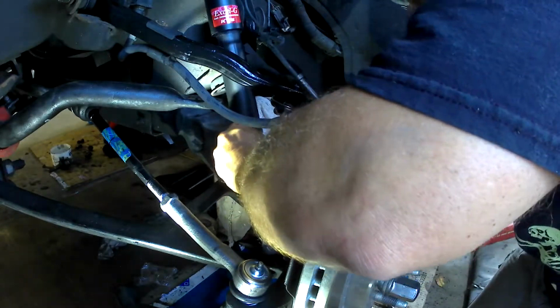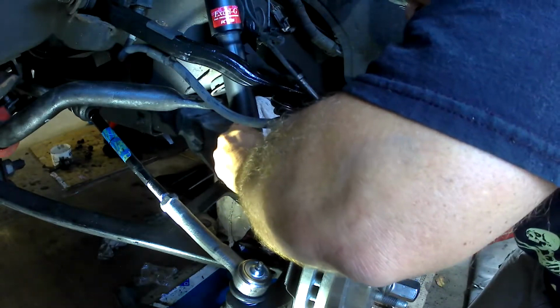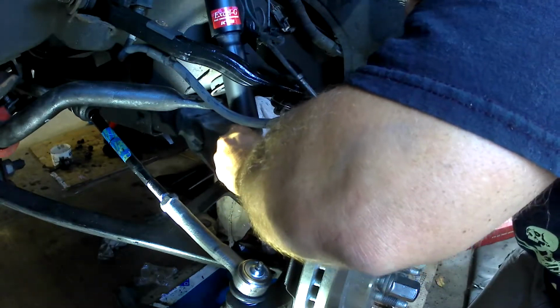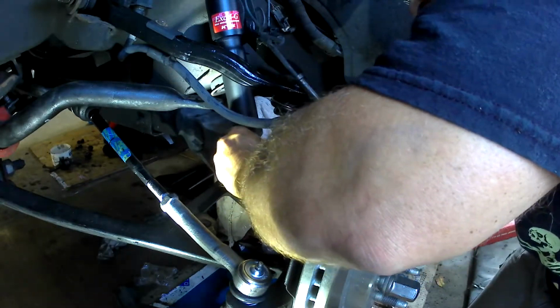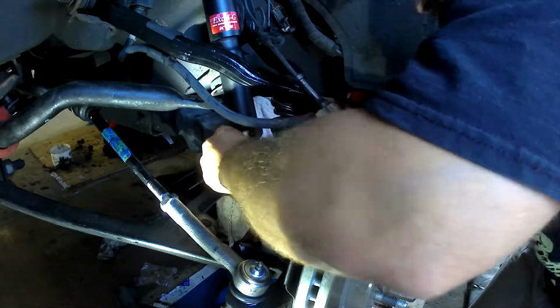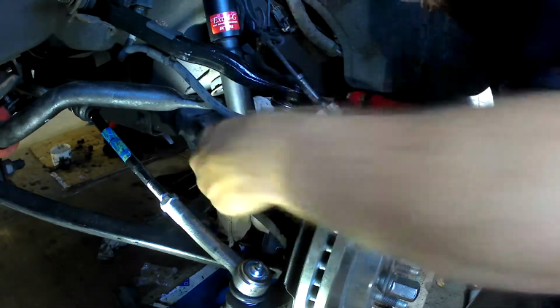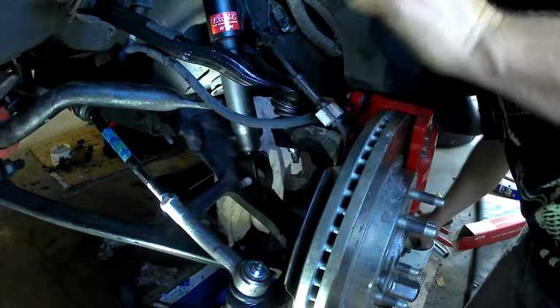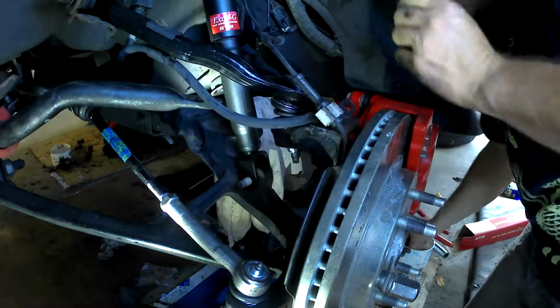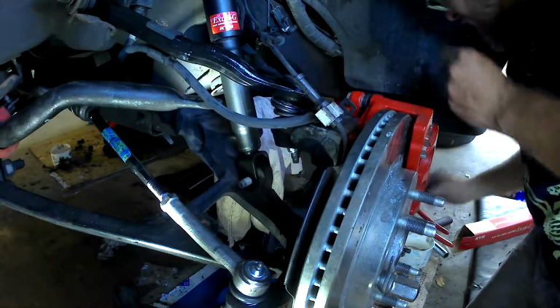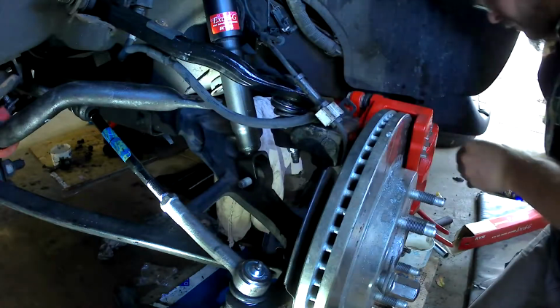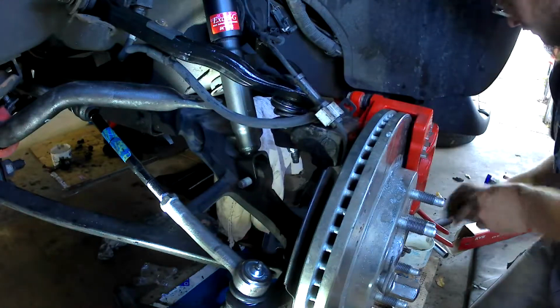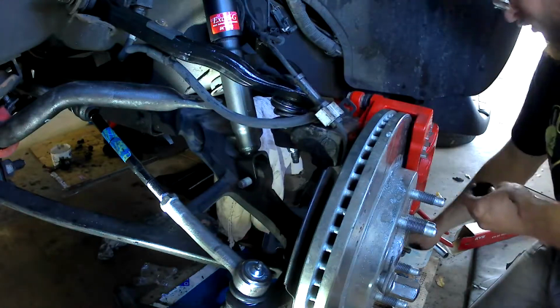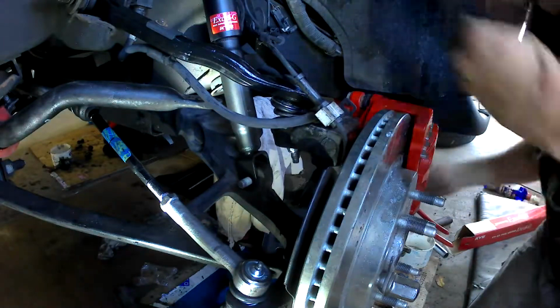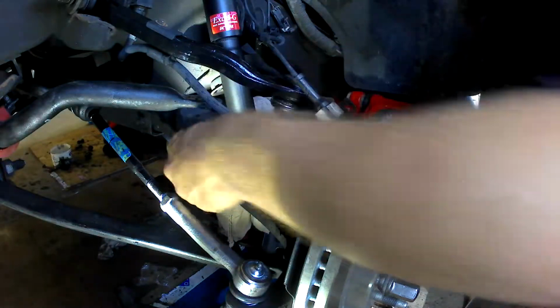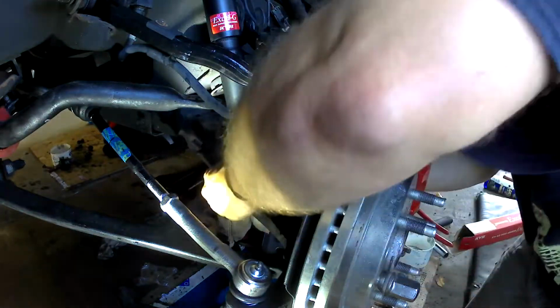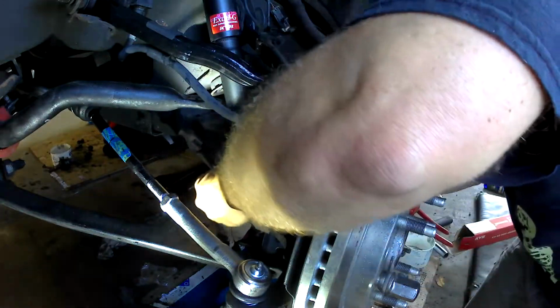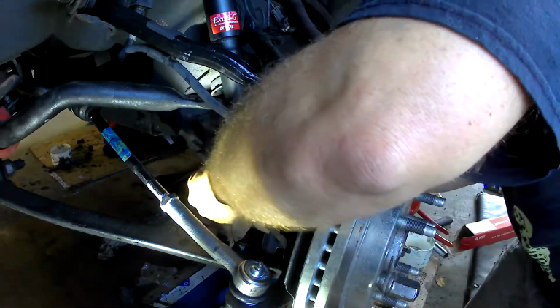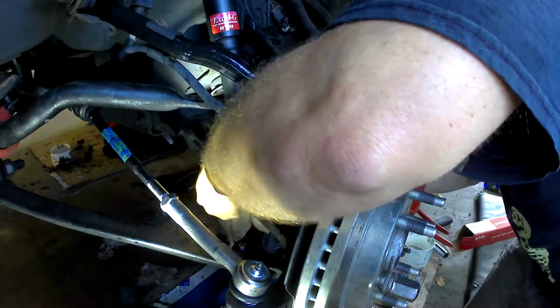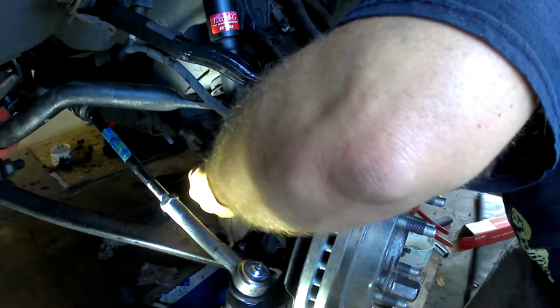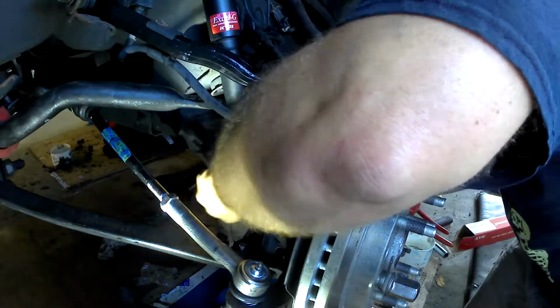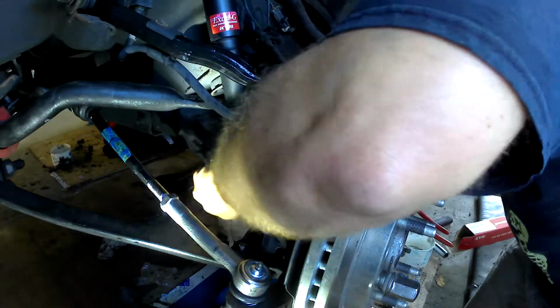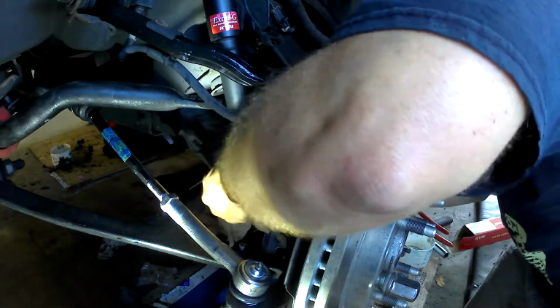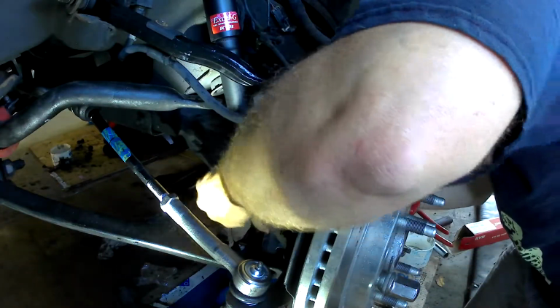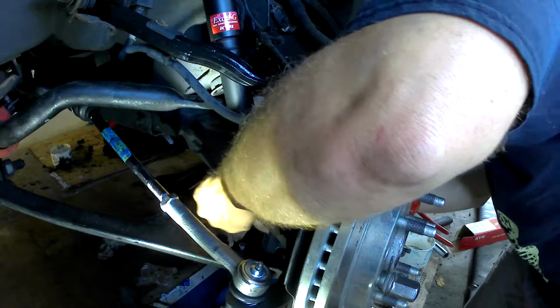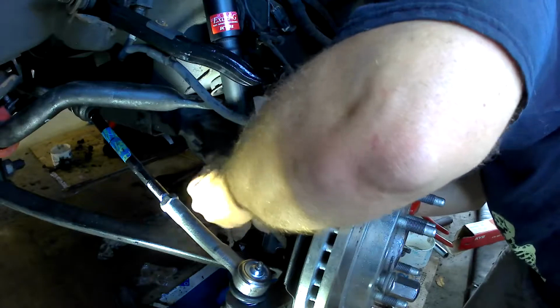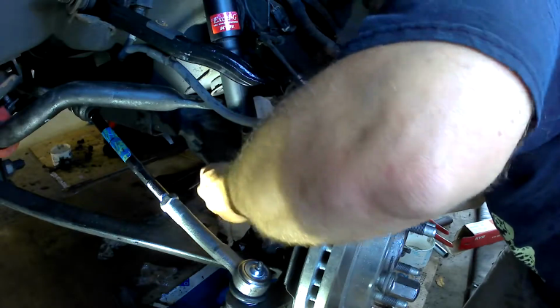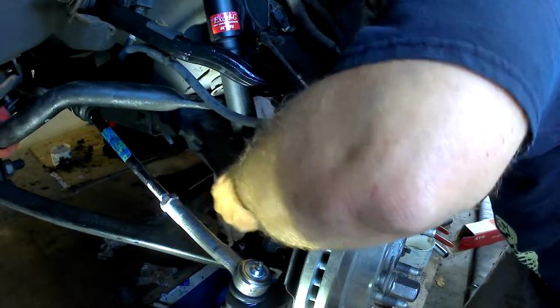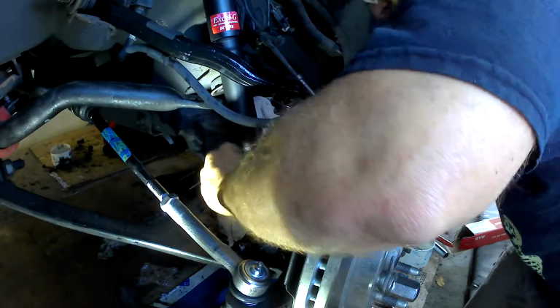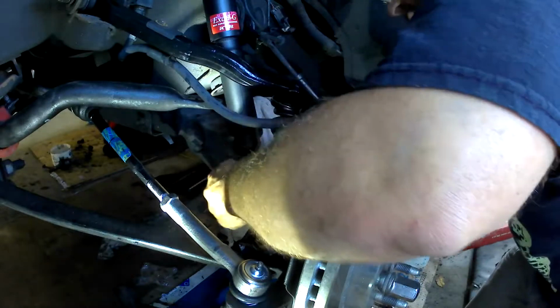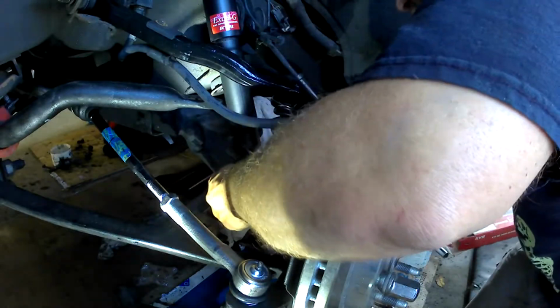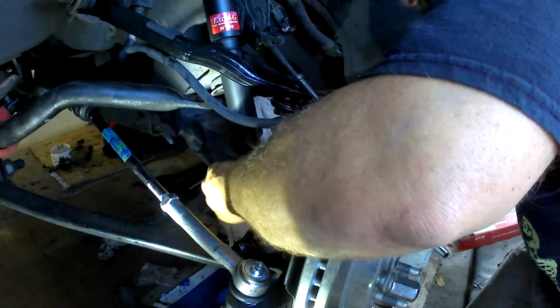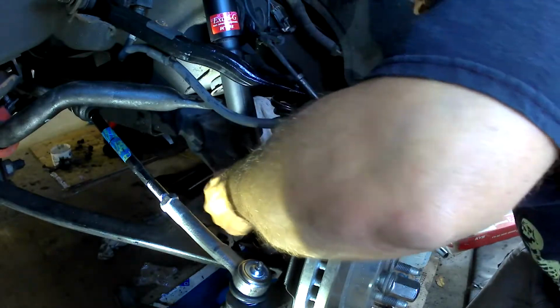Make sure I get the right bolt here. I think that's the right one — find out. There's two of them.